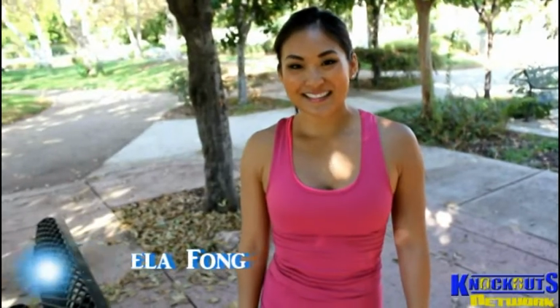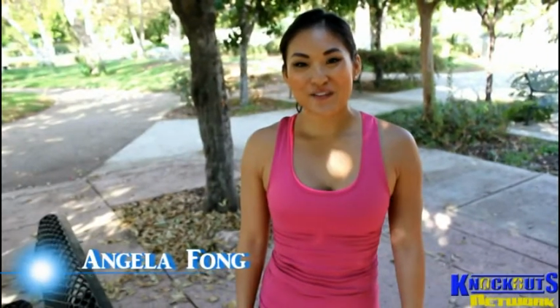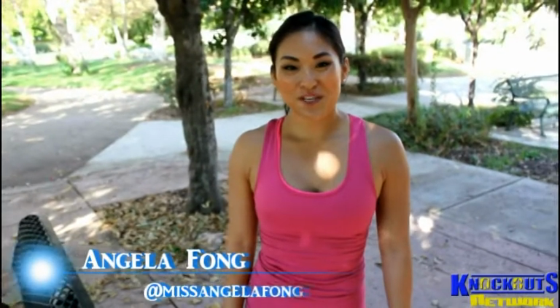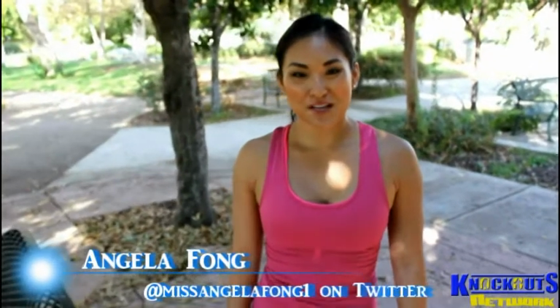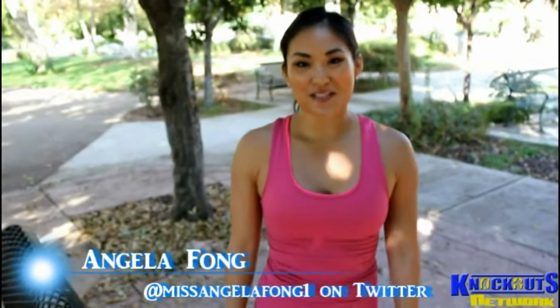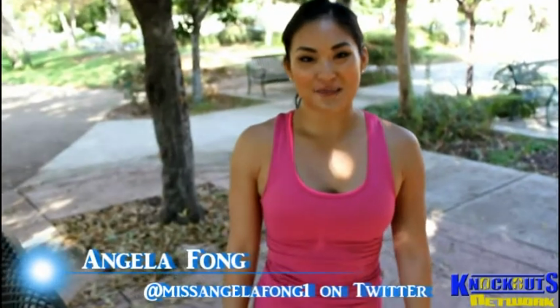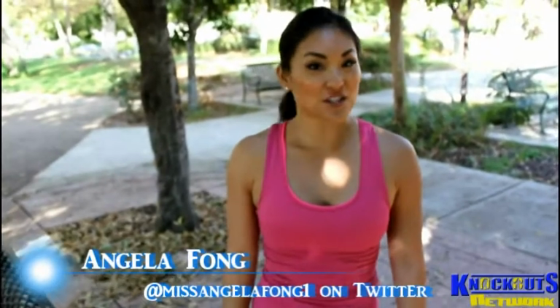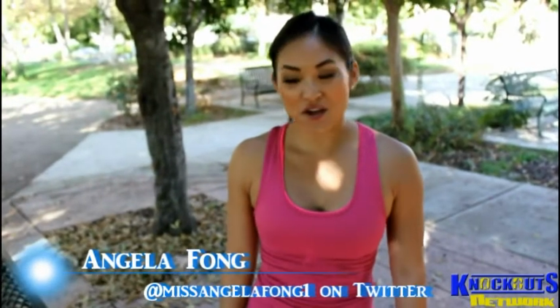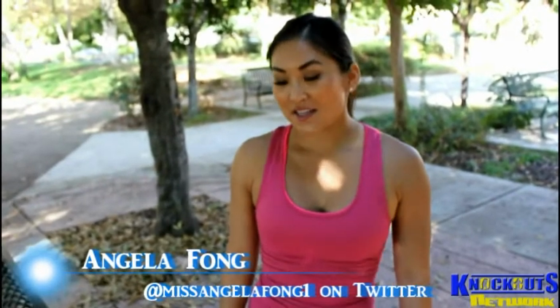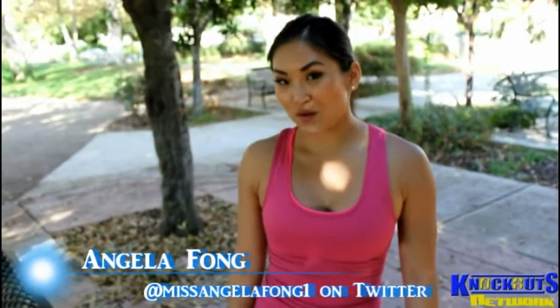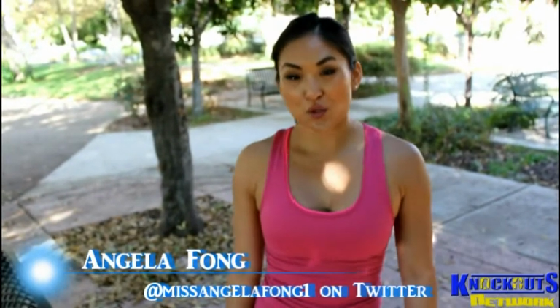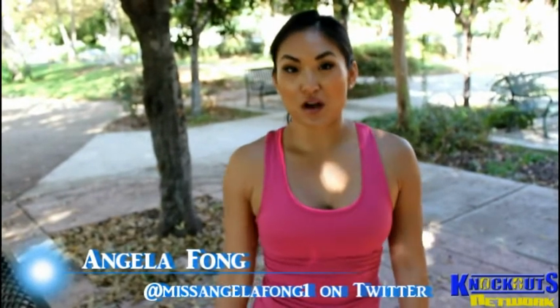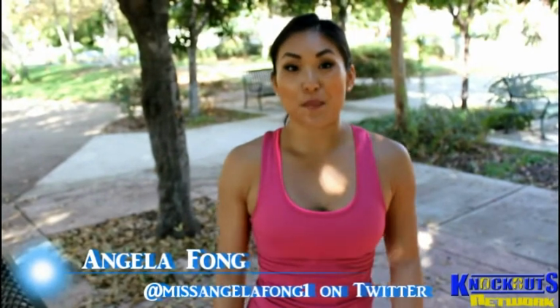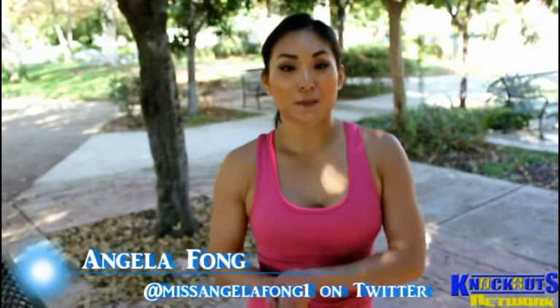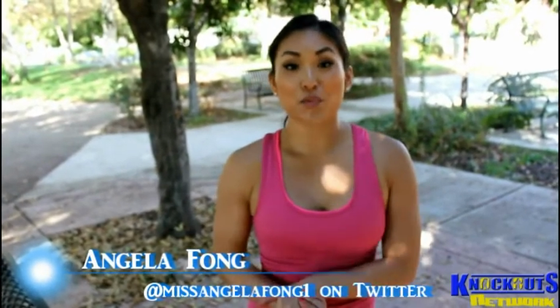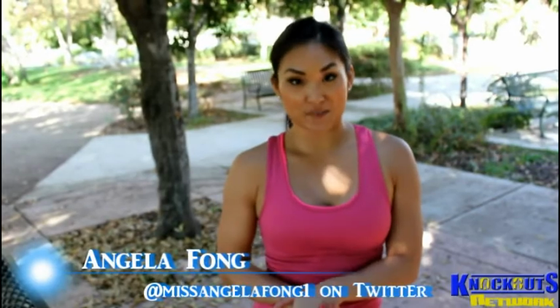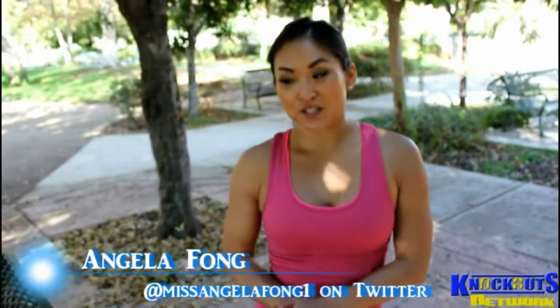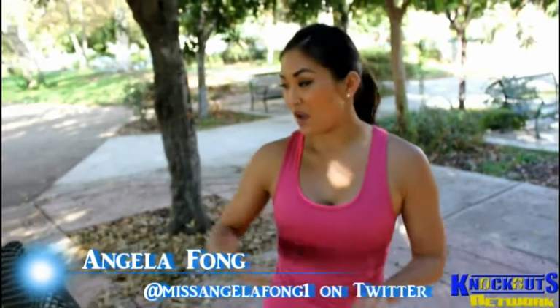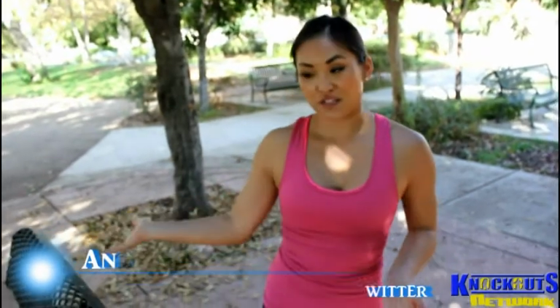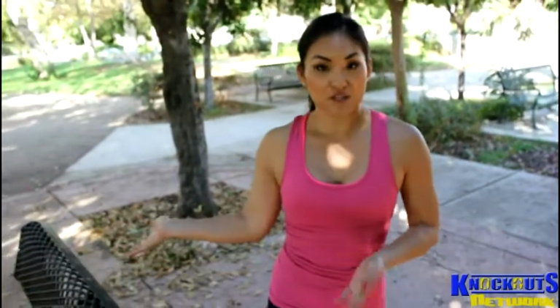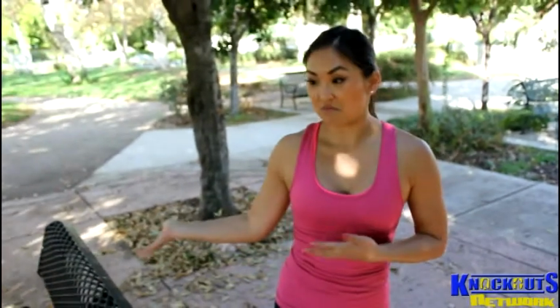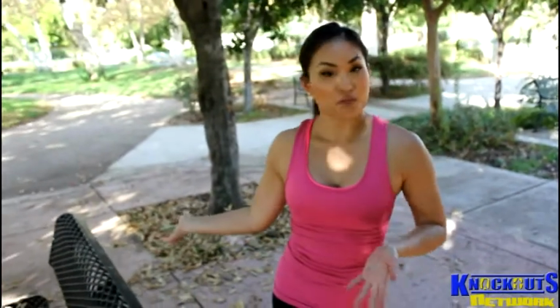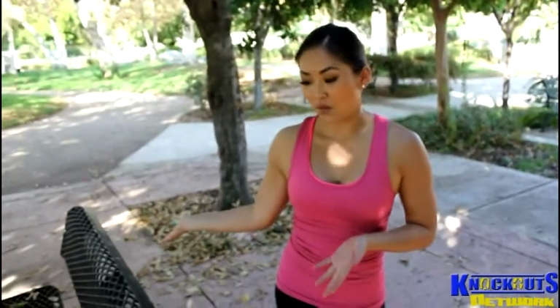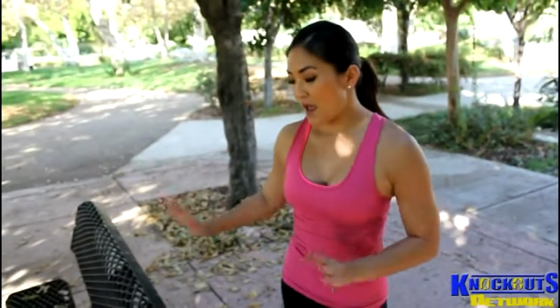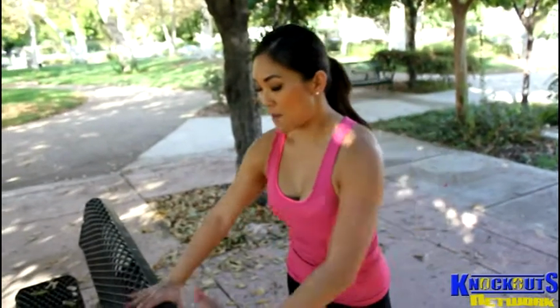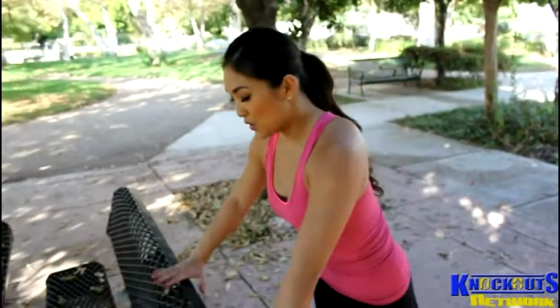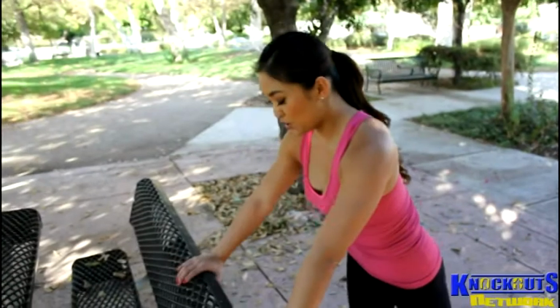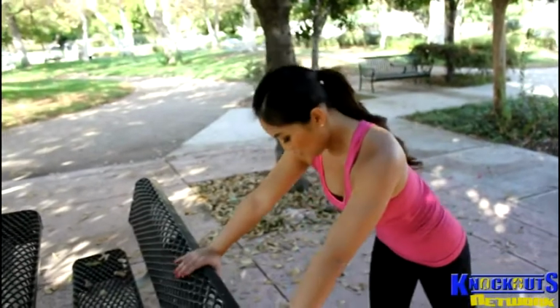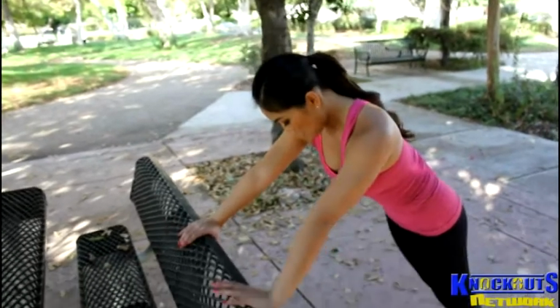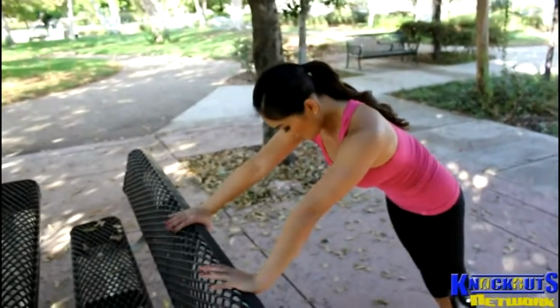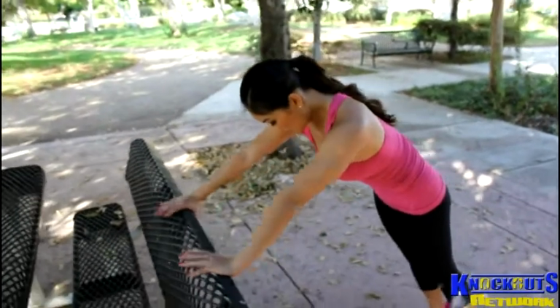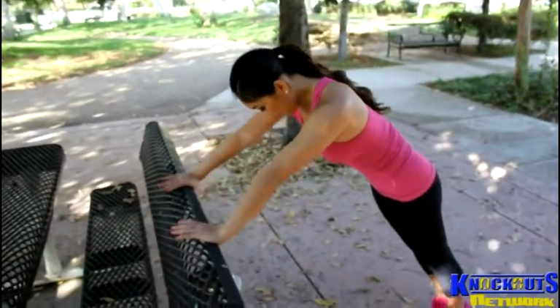Hi everyone, welcome to Knockout Fit. My name is Angela Fong. Today we are going to work on our park bench push-ups. I just found a picnic table, so what you do is put your arms out, your feet together.